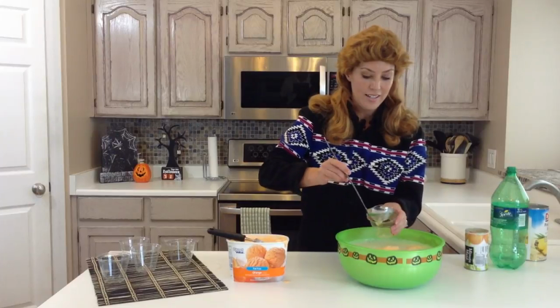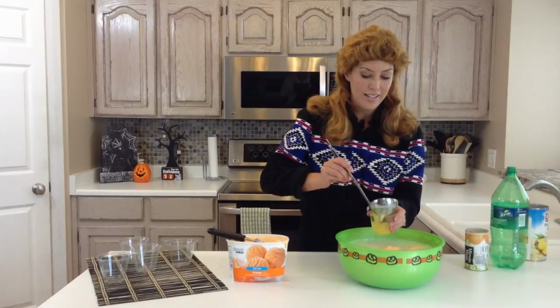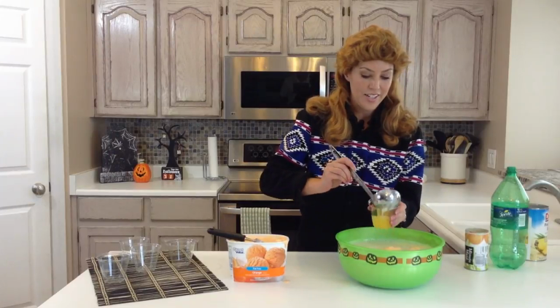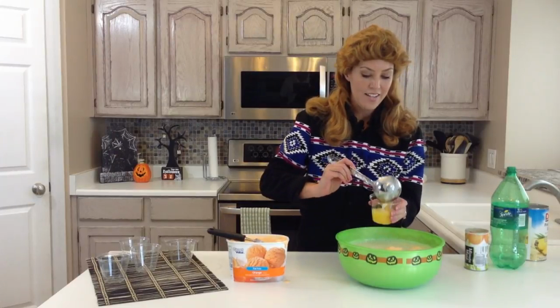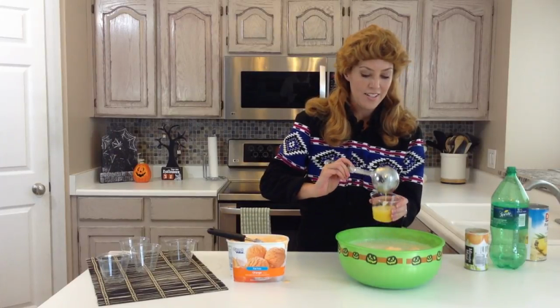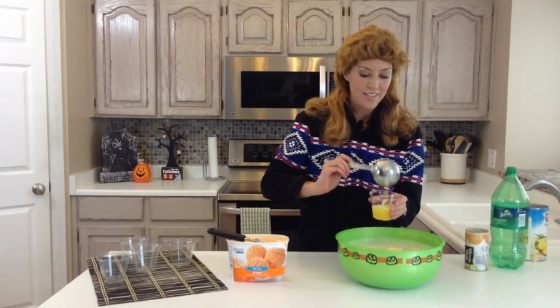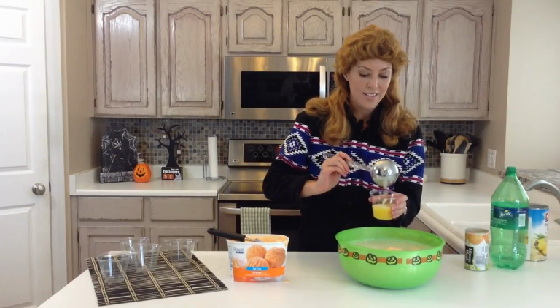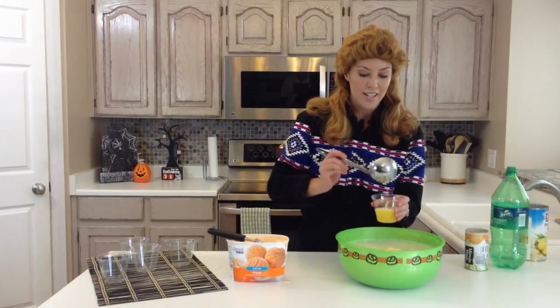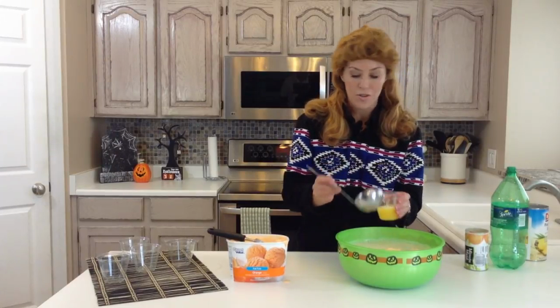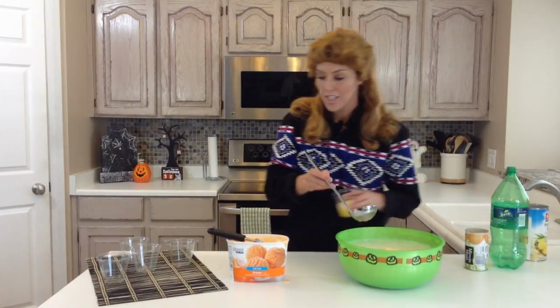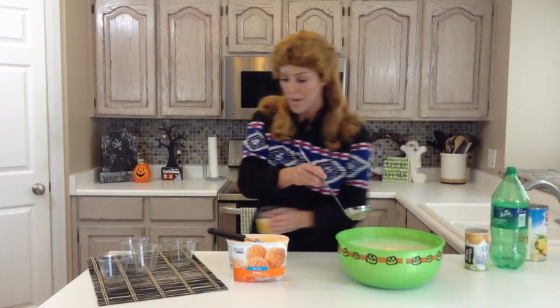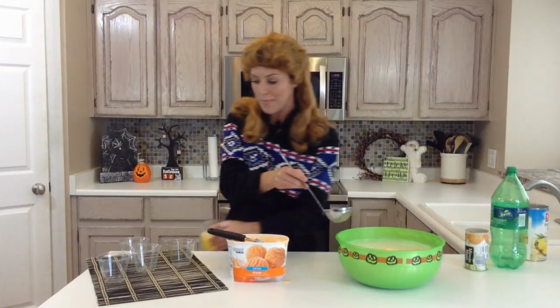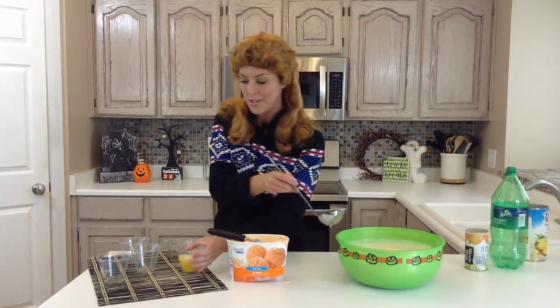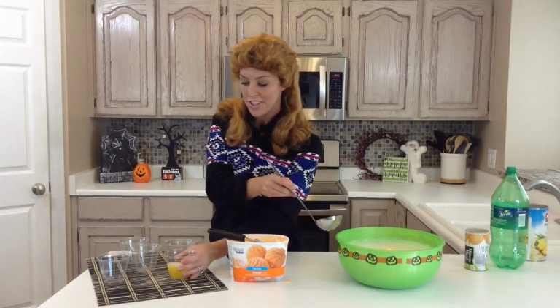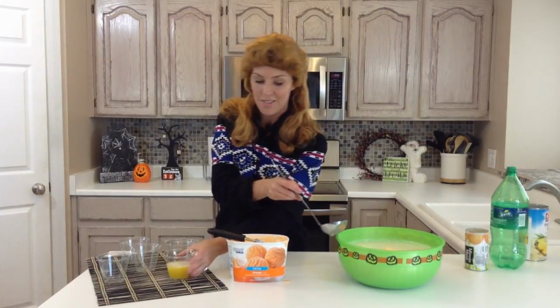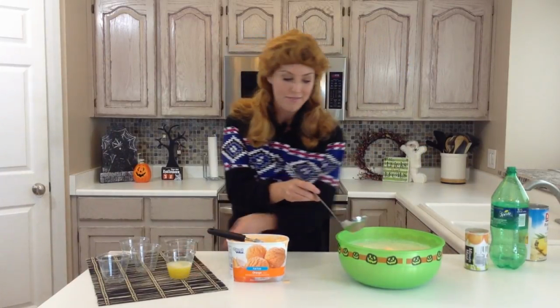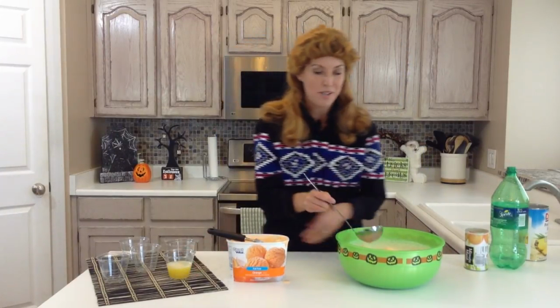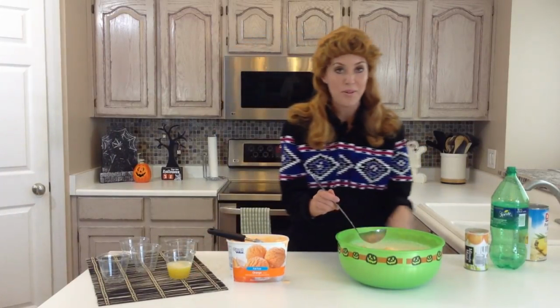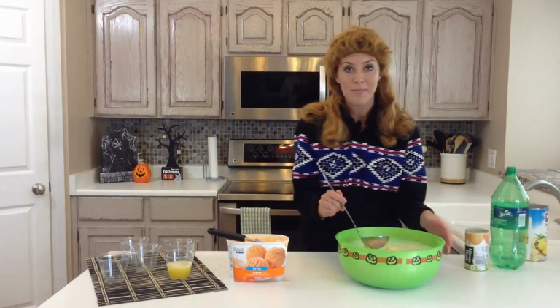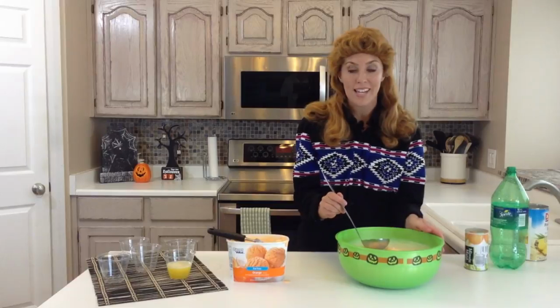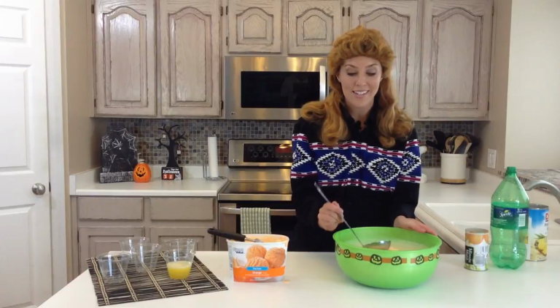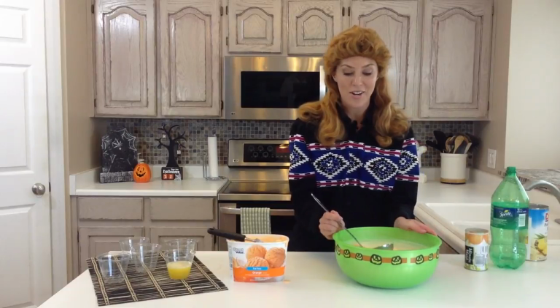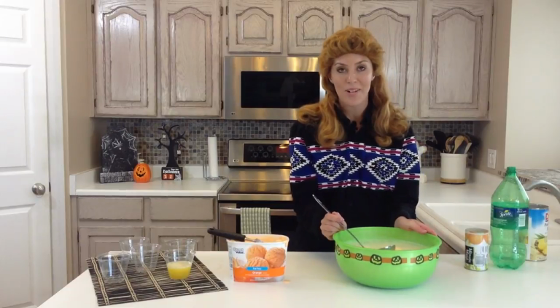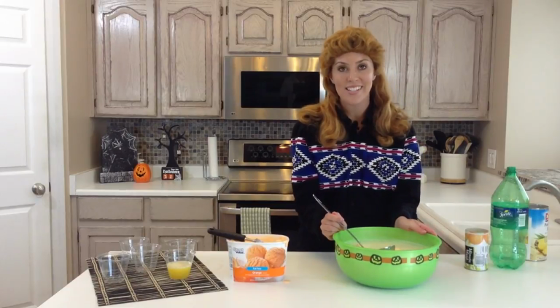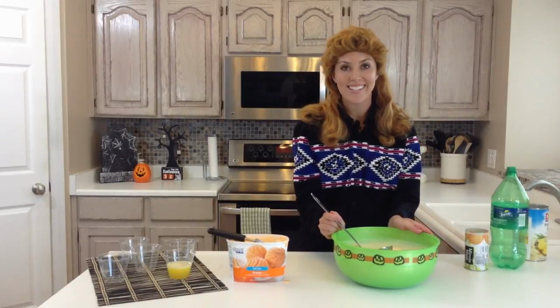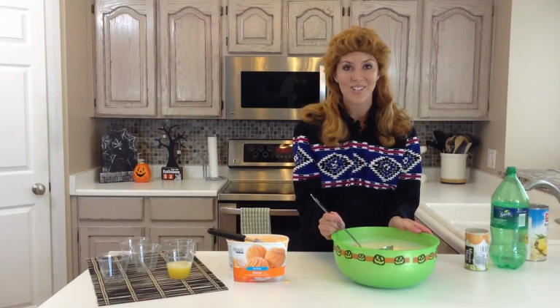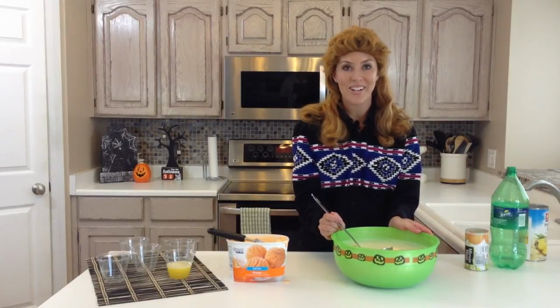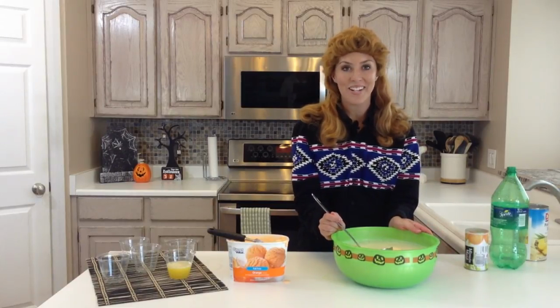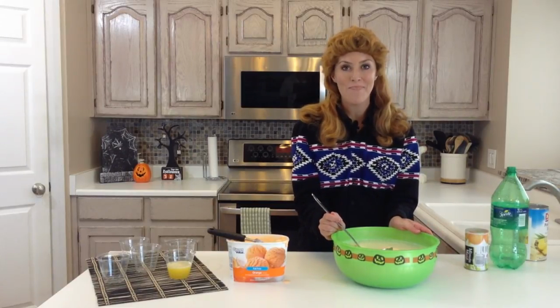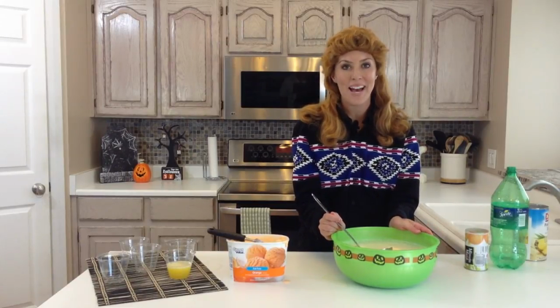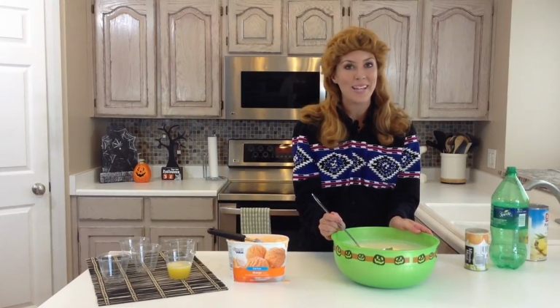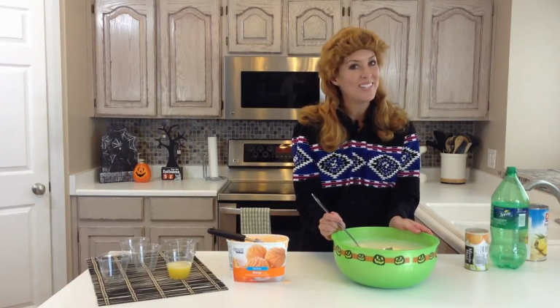And there you have it — our orange party punch! You can find more recipes like this on our blog, SixSisterStuff.com. Happy Halloween!